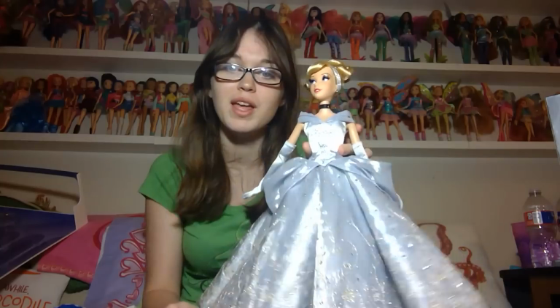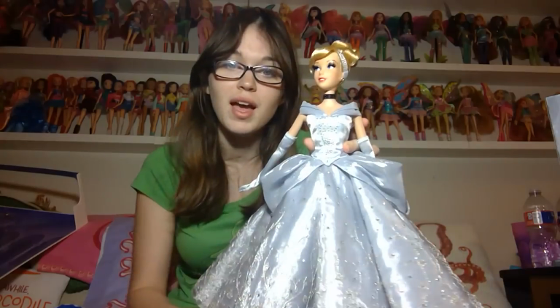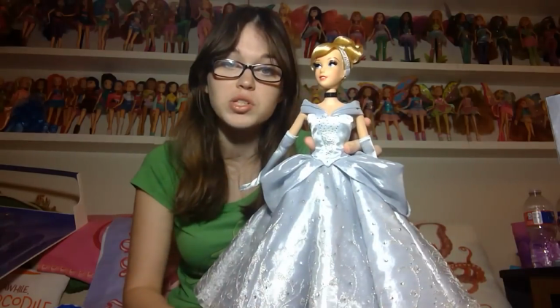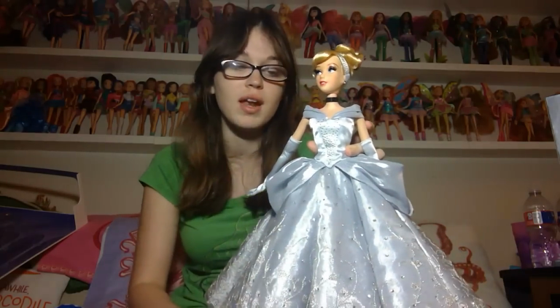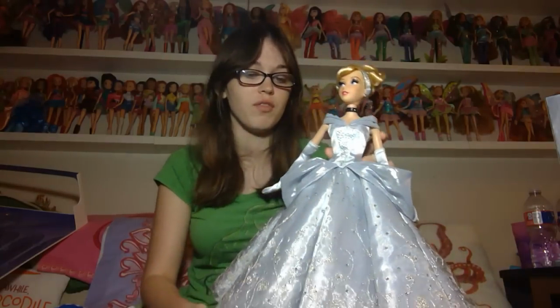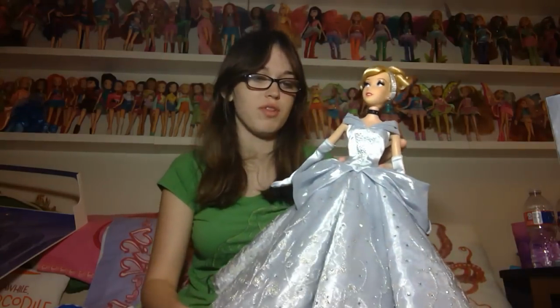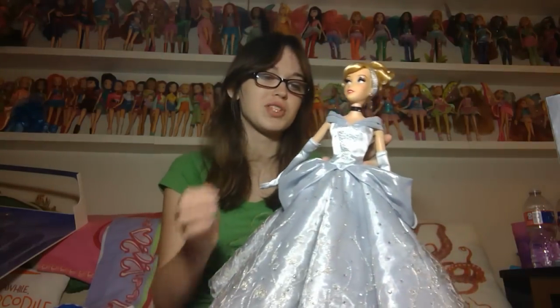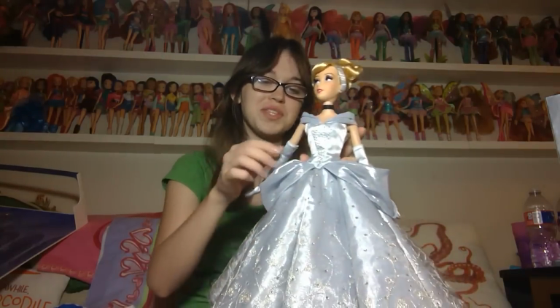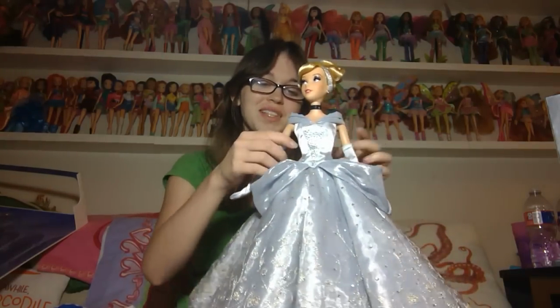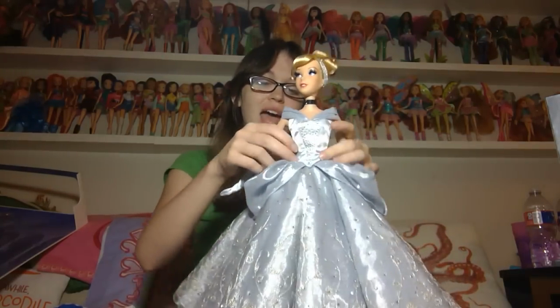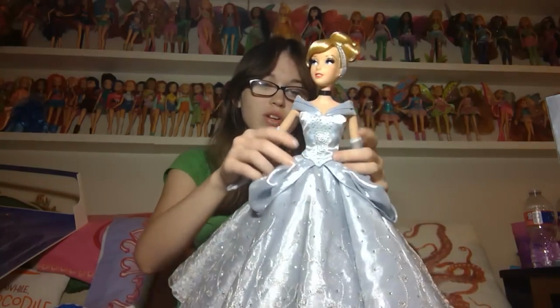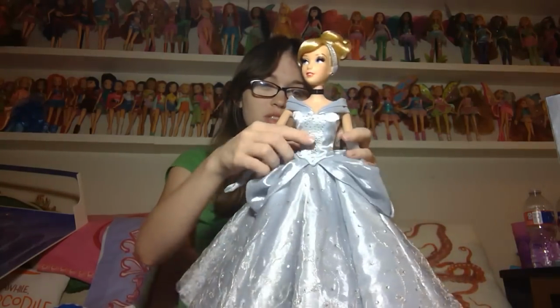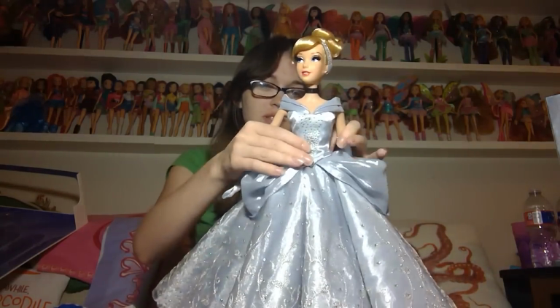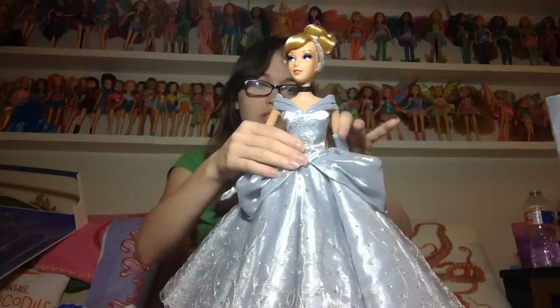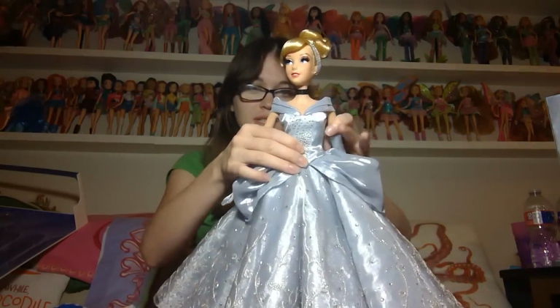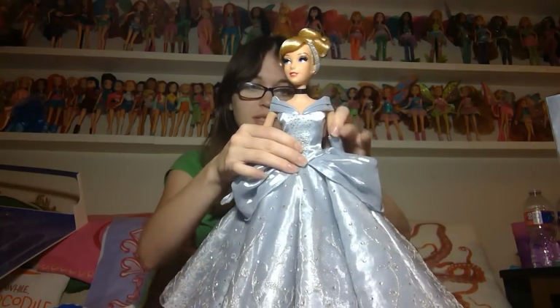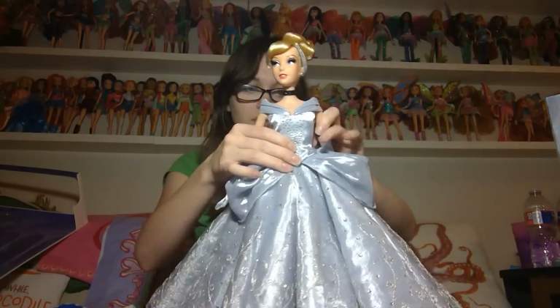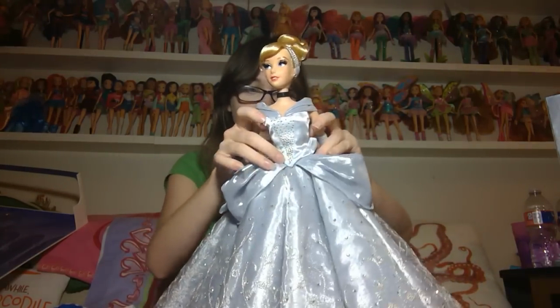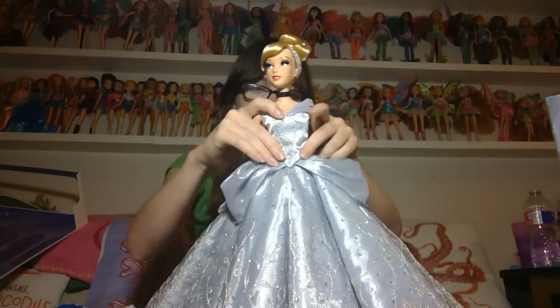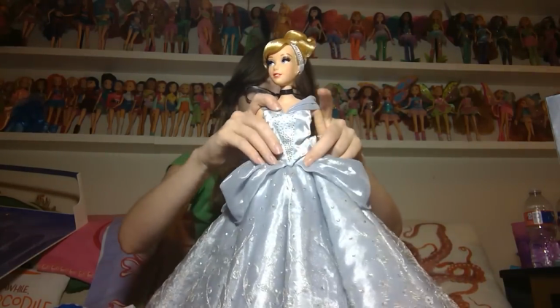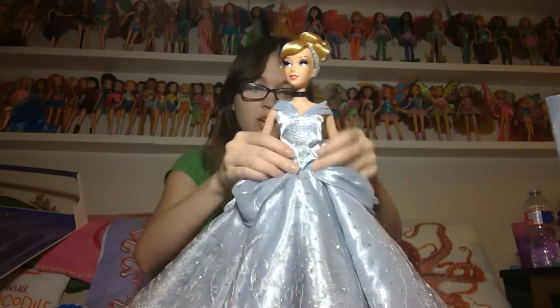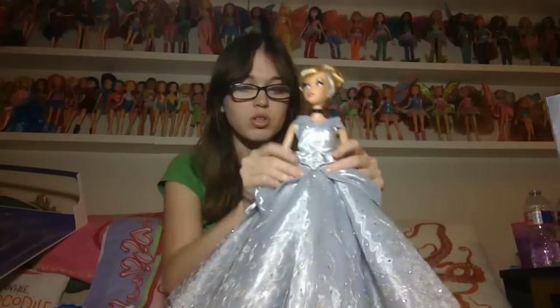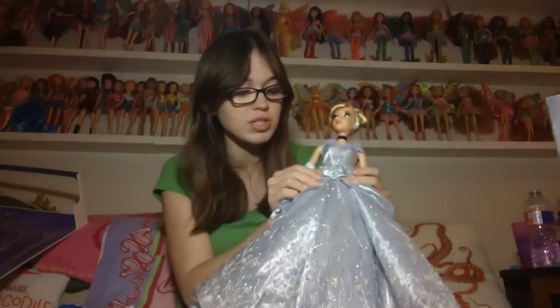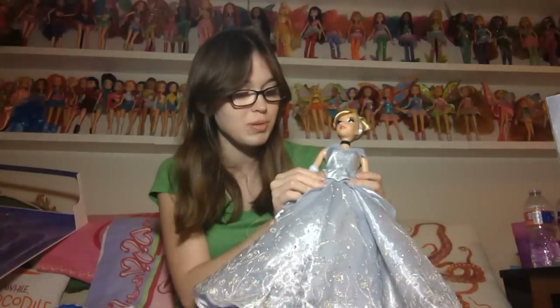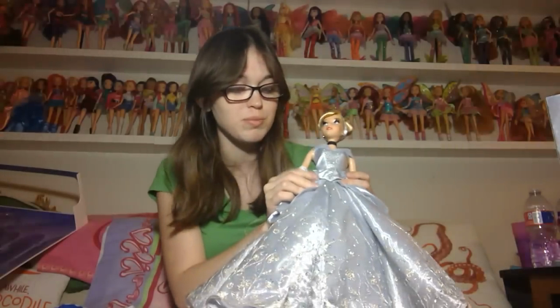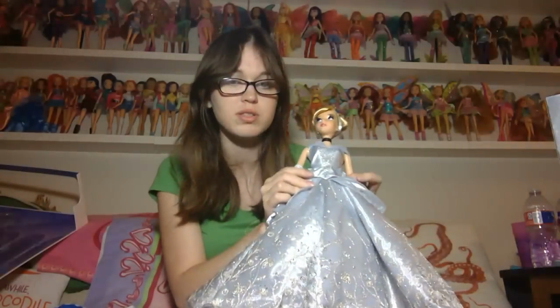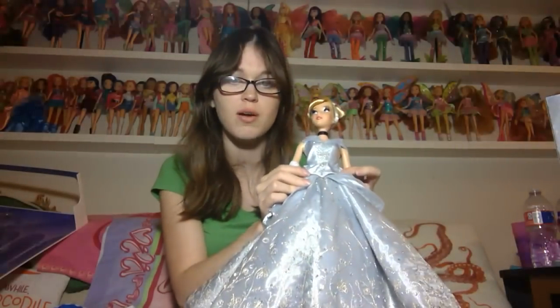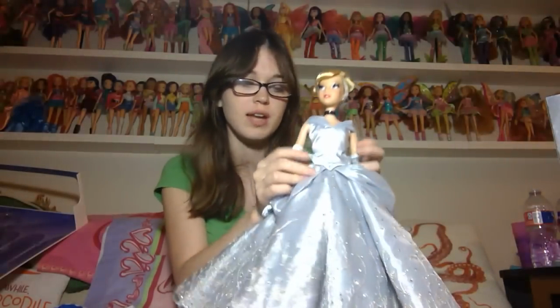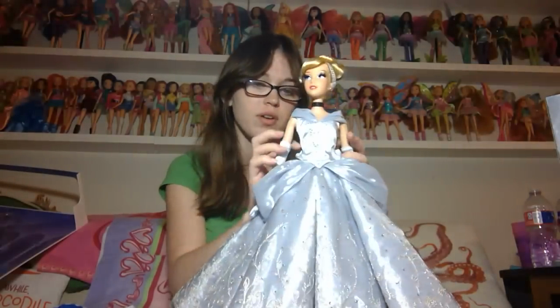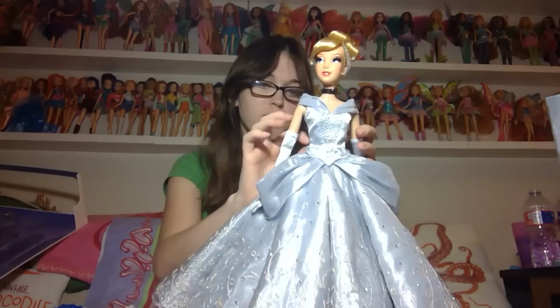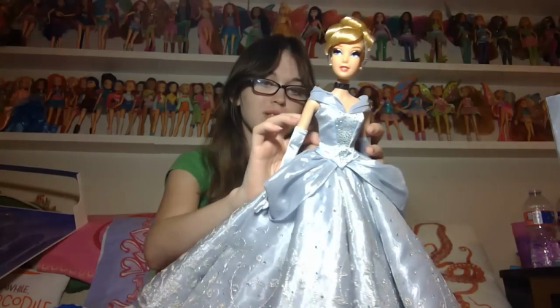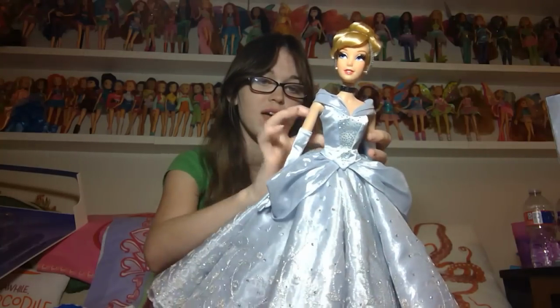It looks great and I've always loved that part of Cinderella's dress. It looks like the dress is two pieces — let me confirm. Yeah, so the dress is two pieces, but it's tied down right here so I'm not going to mess with that.